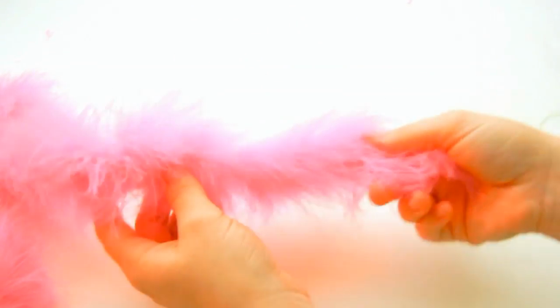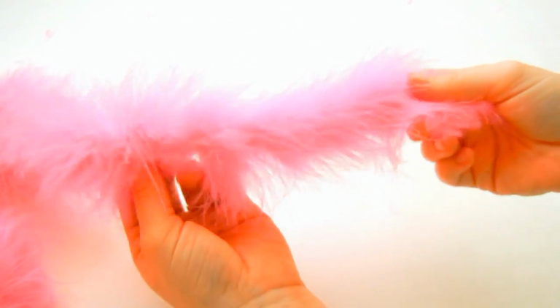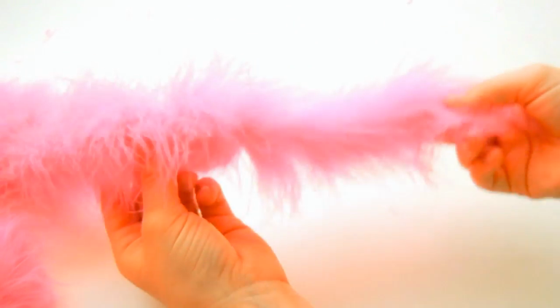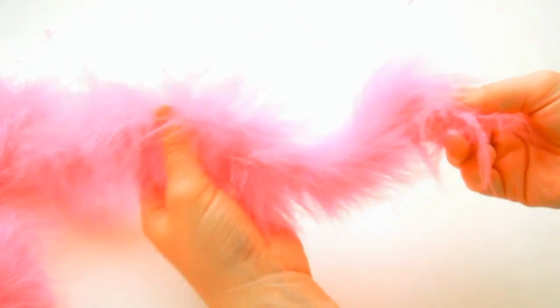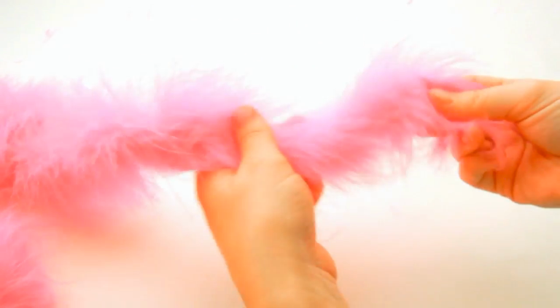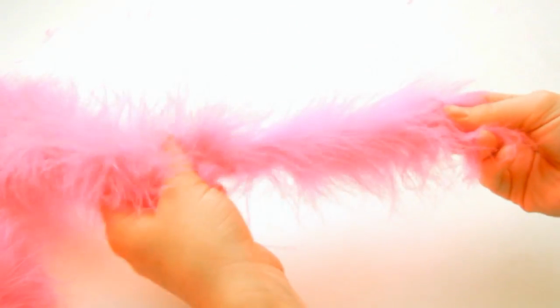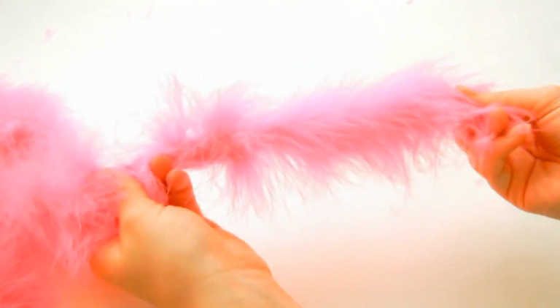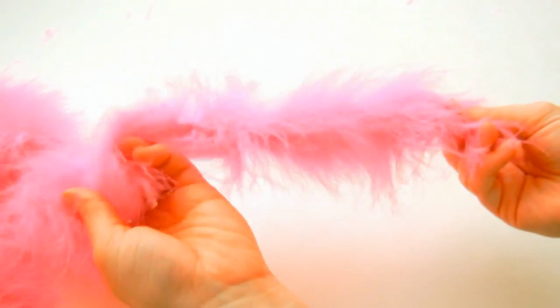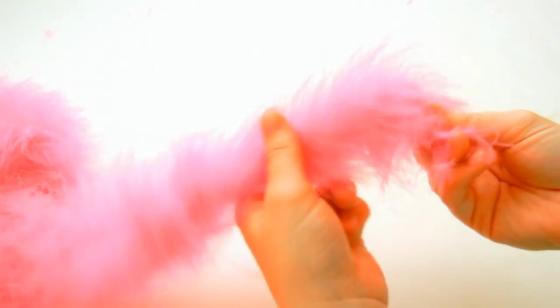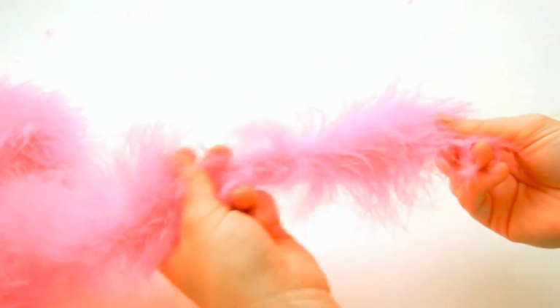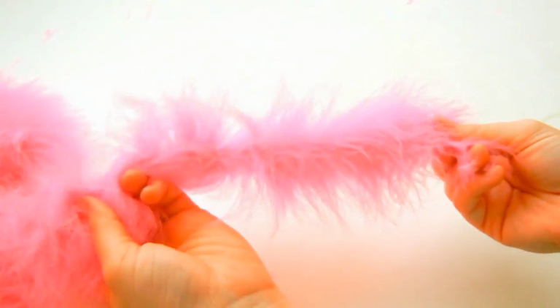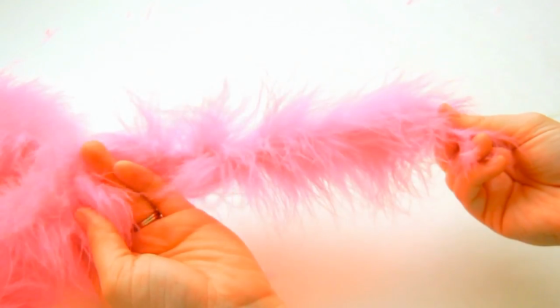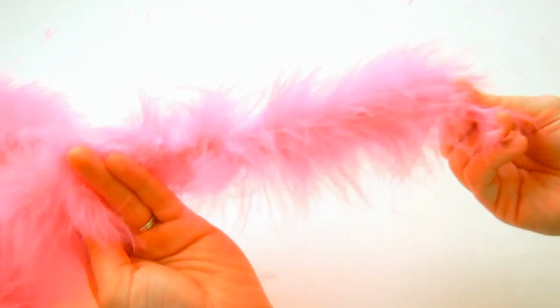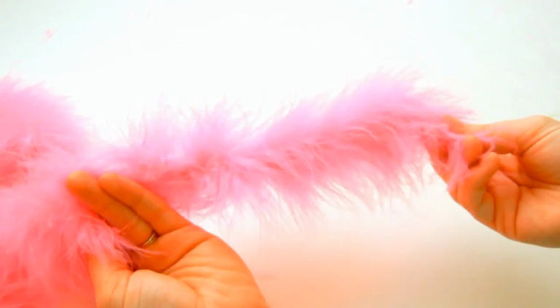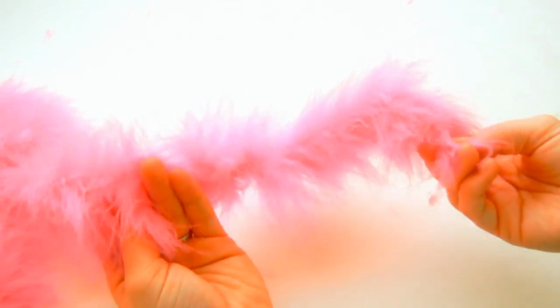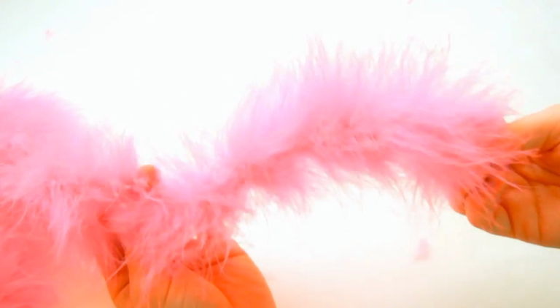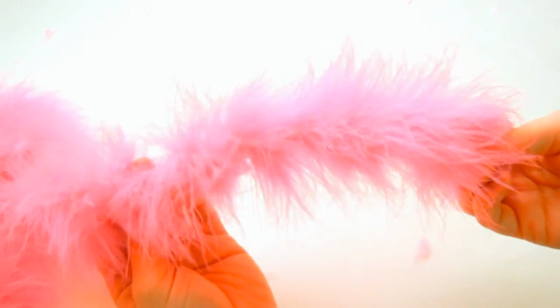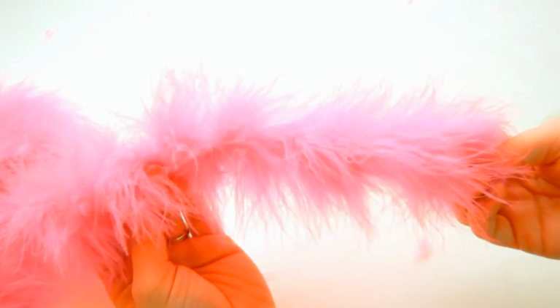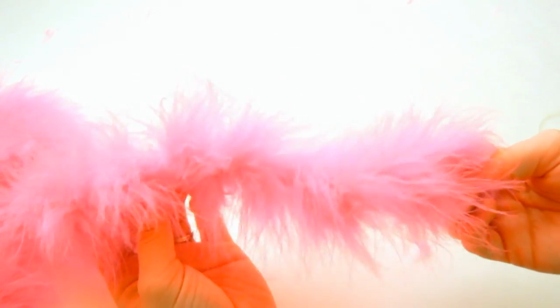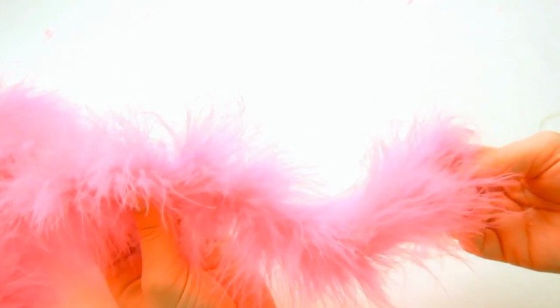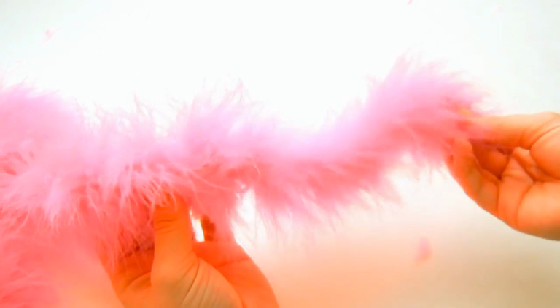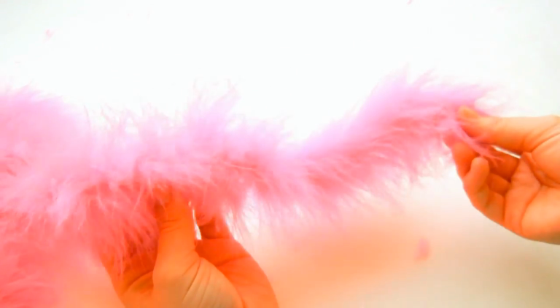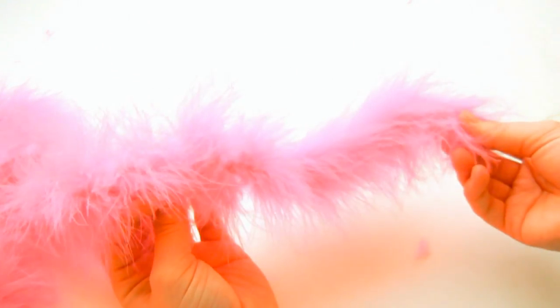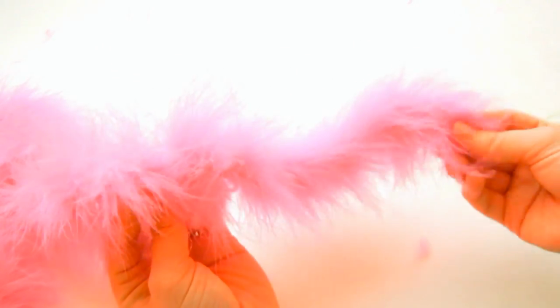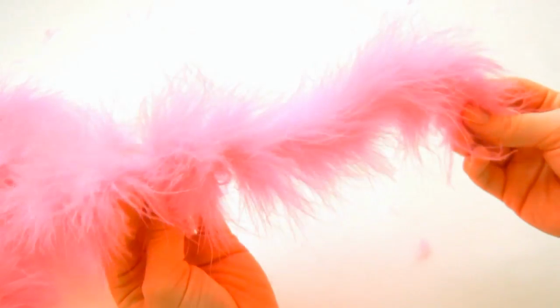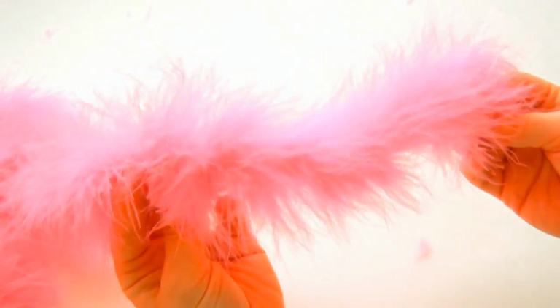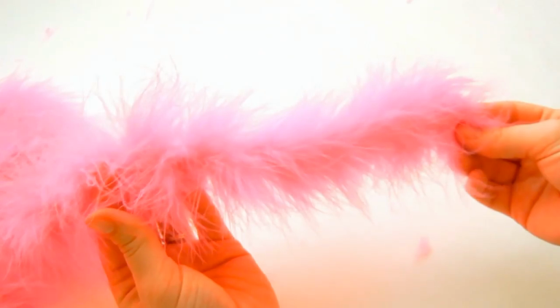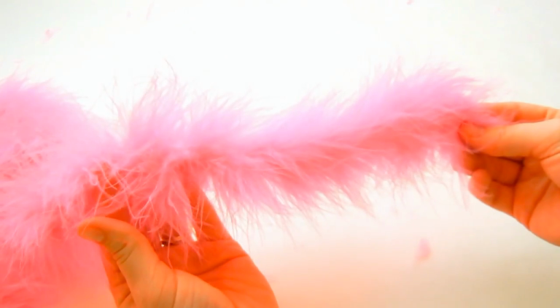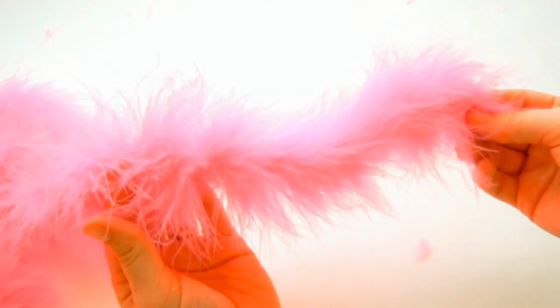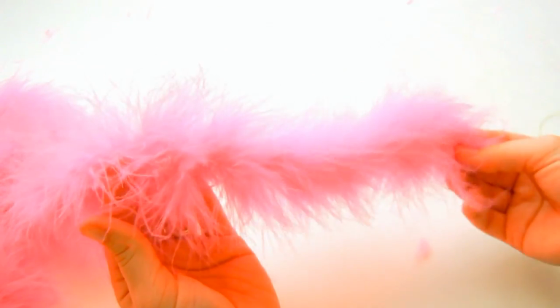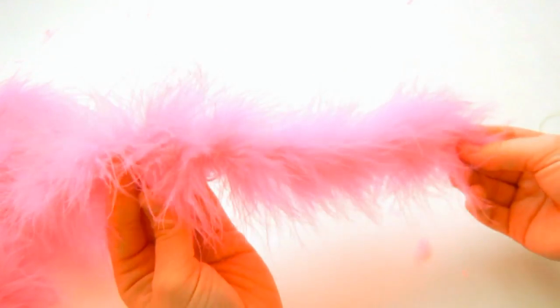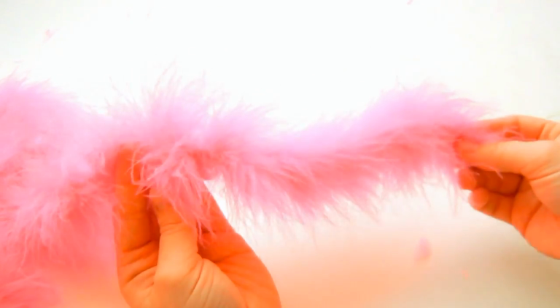Here we've got our marabou, and this here is about a yard long, and you can purchase this at theribbonretreat.com. There's lots of different colors, and I love marabou and what it adds to a bow.